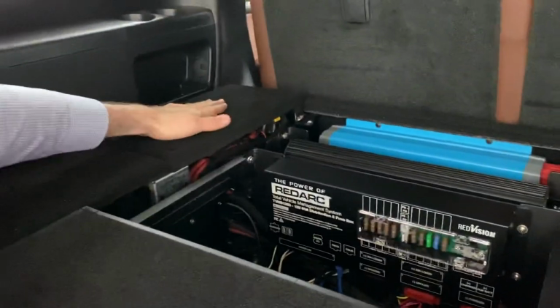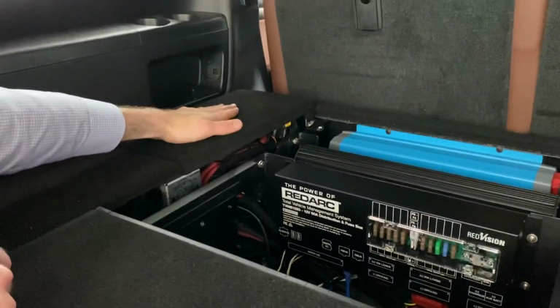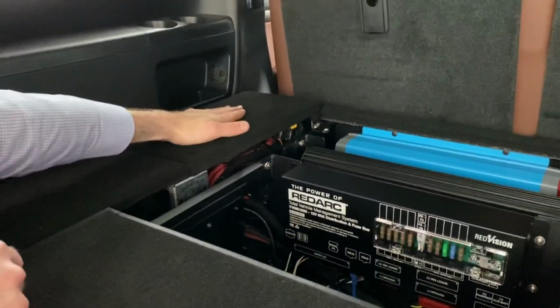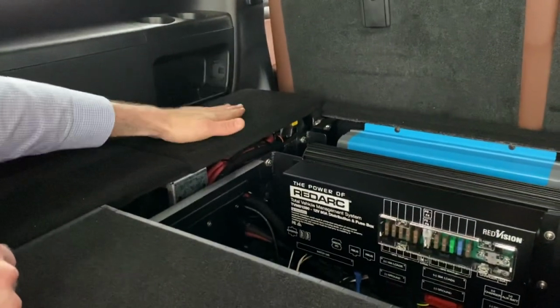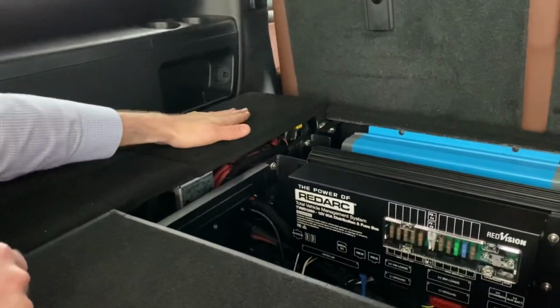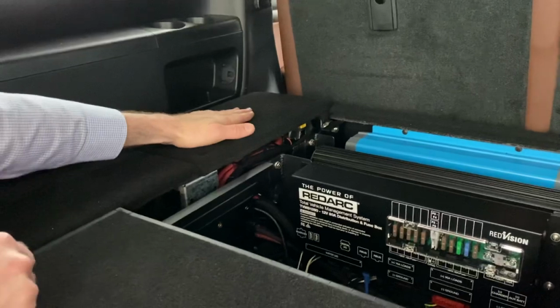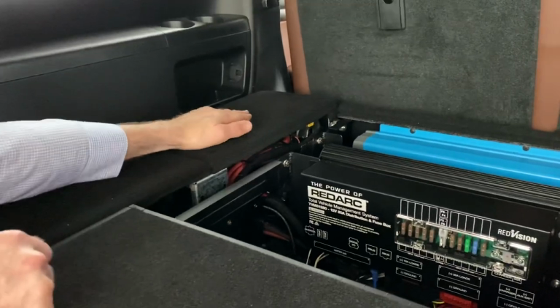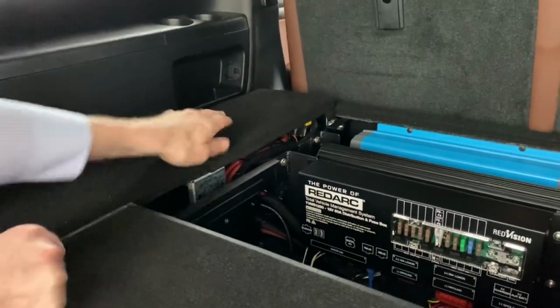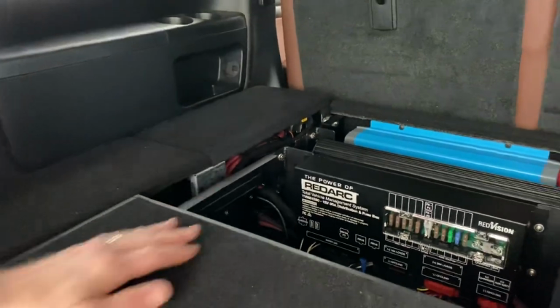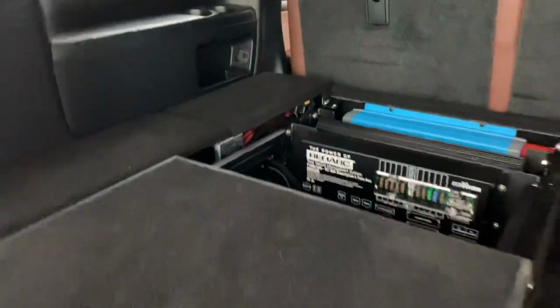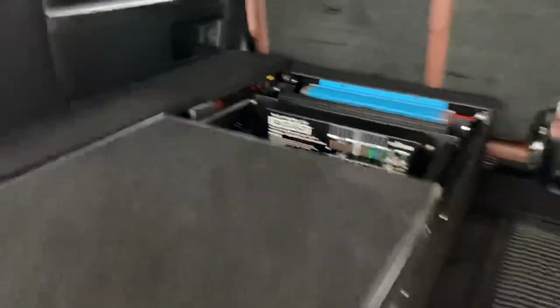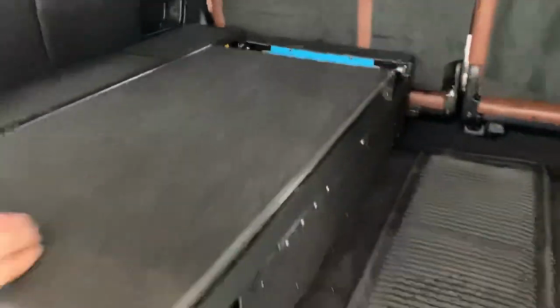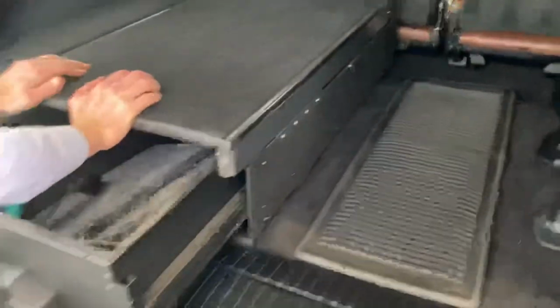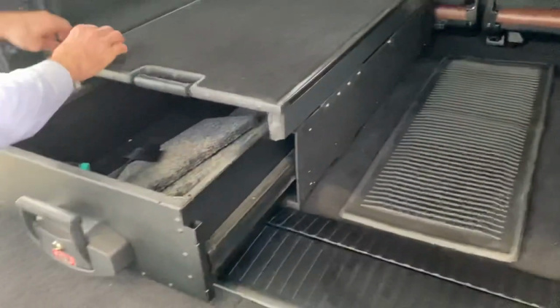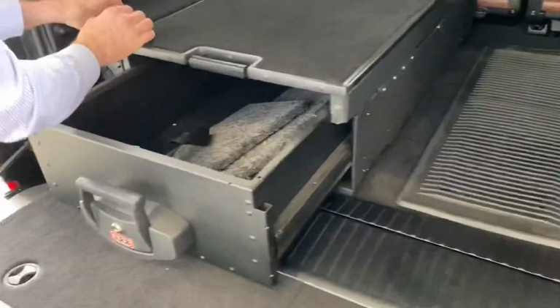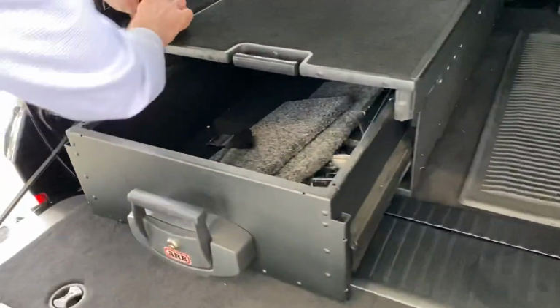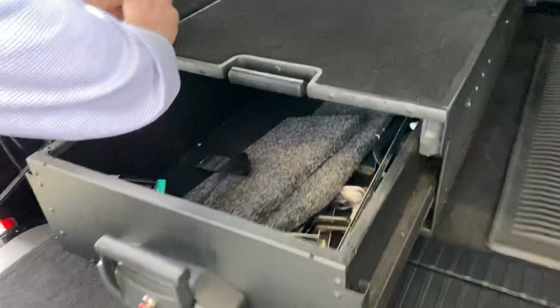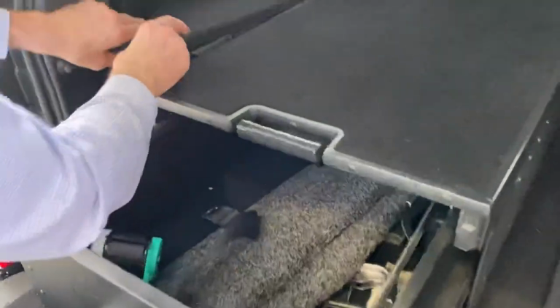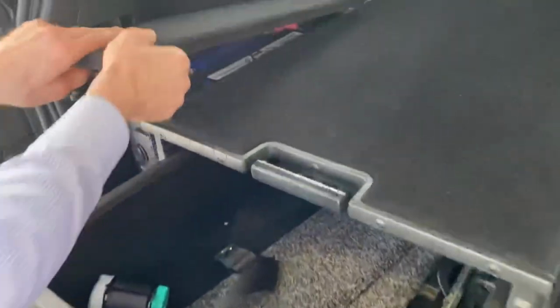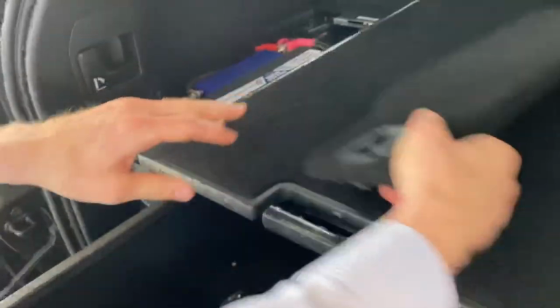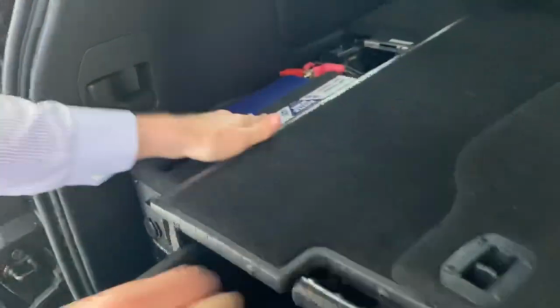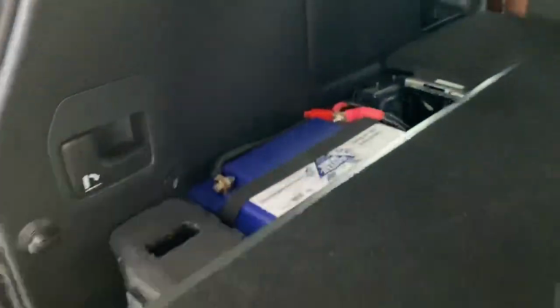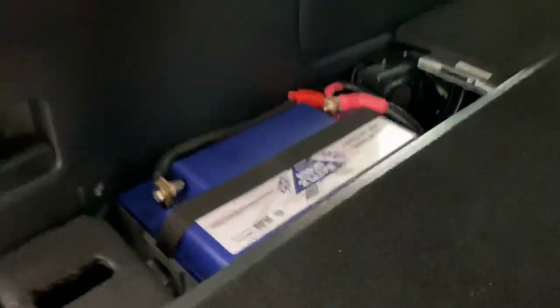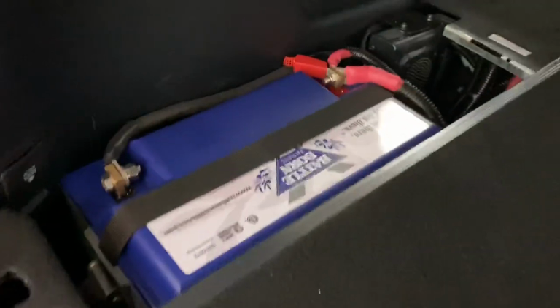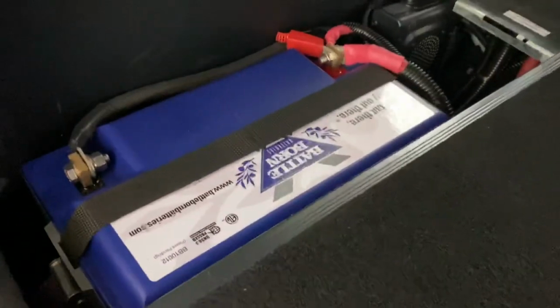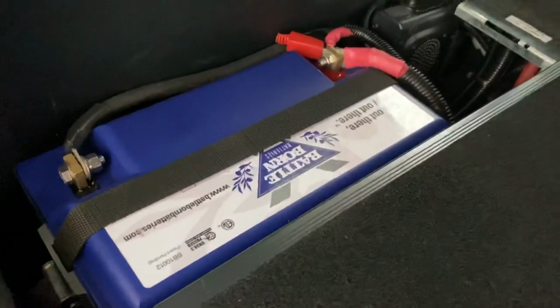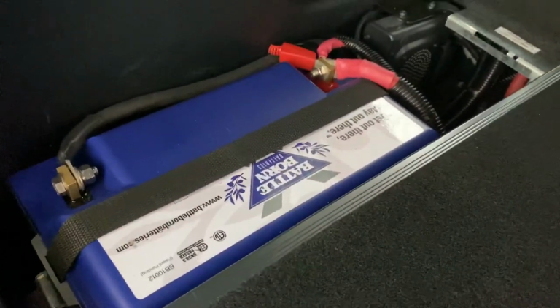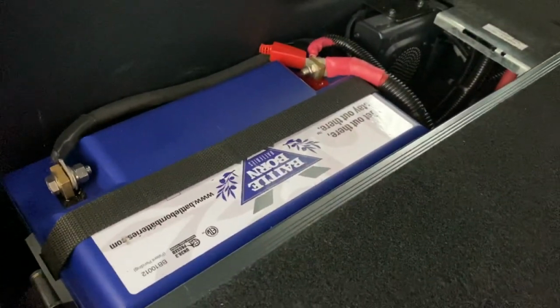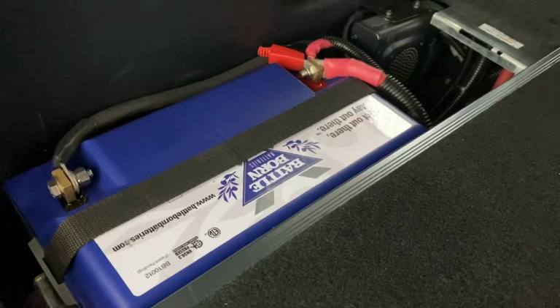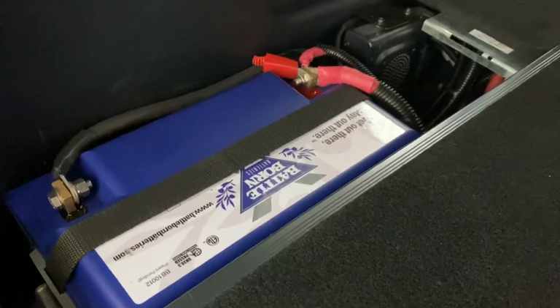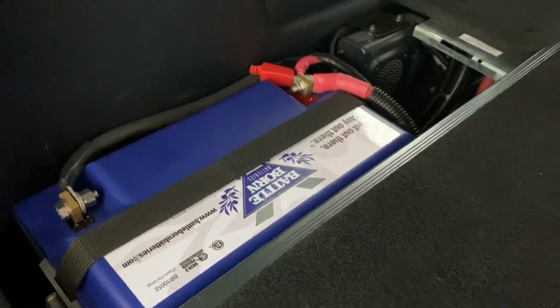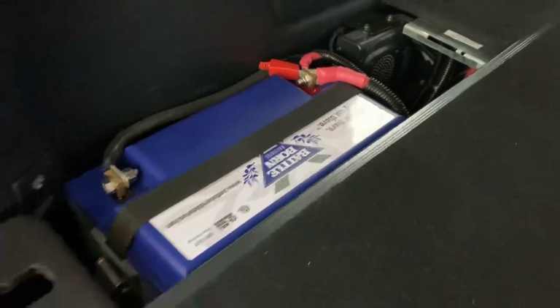The hard wiring is right behind this post here. We also have a 100 amp hour Battle Born LiFePO4 battery back here as well.